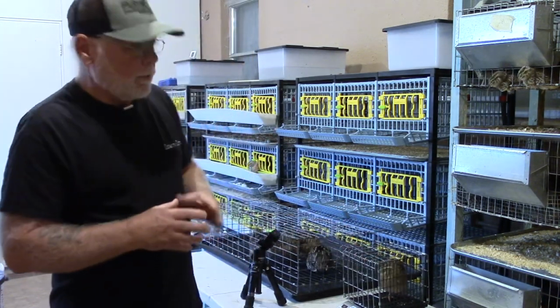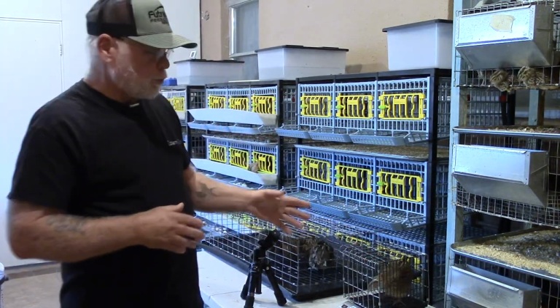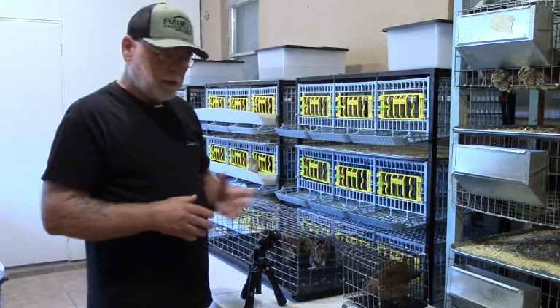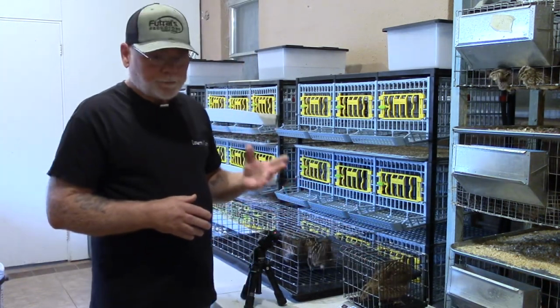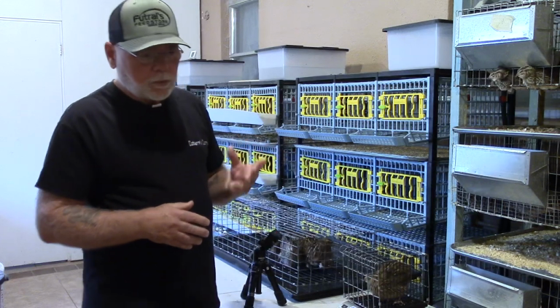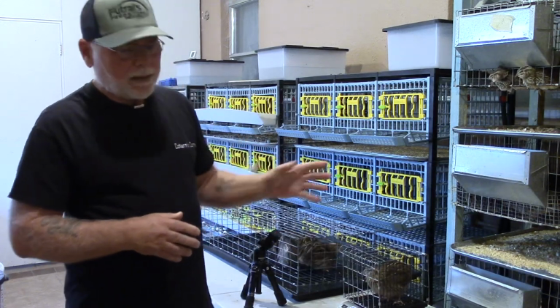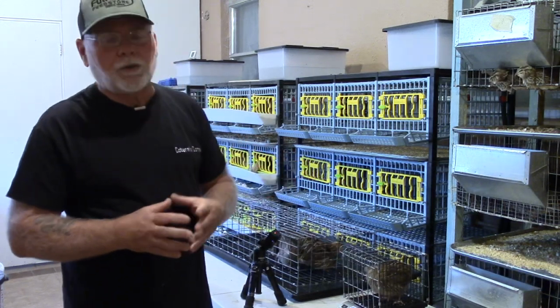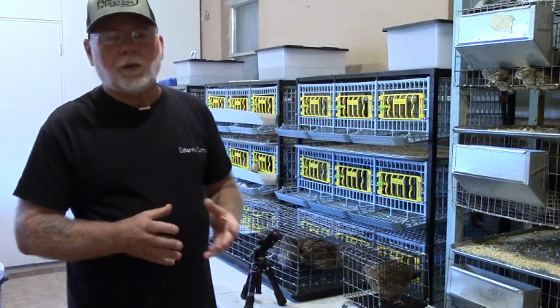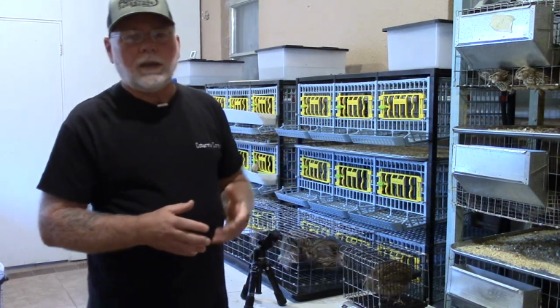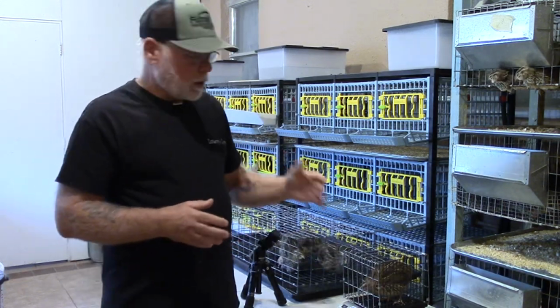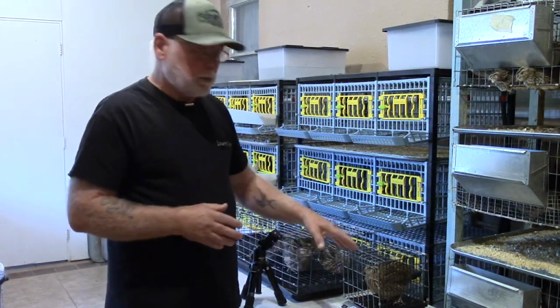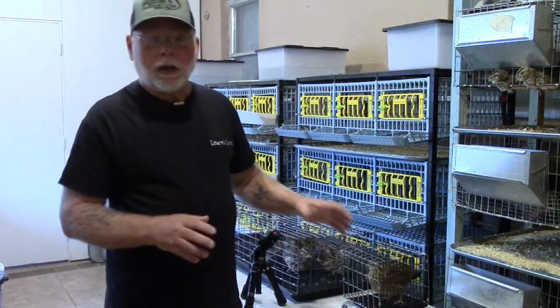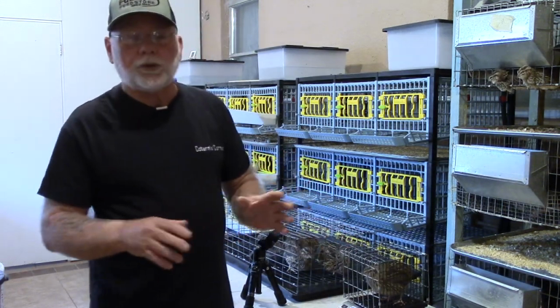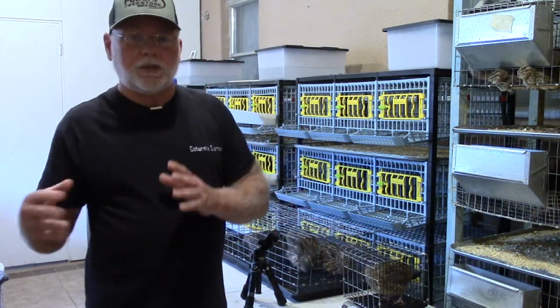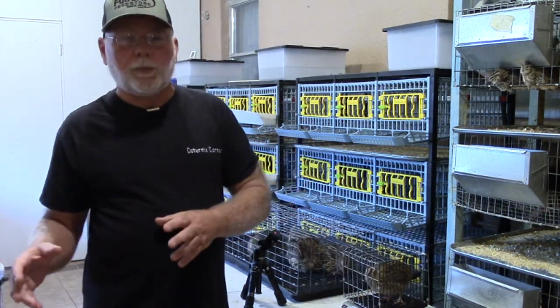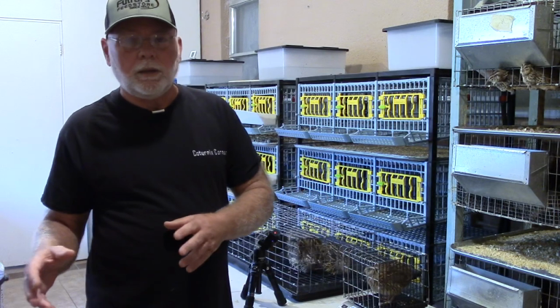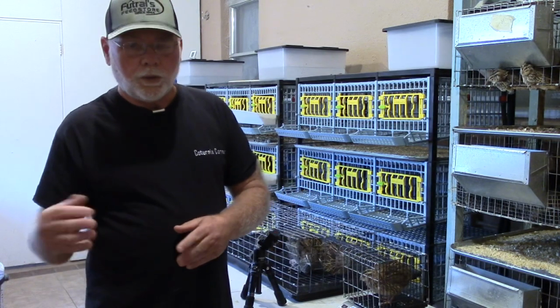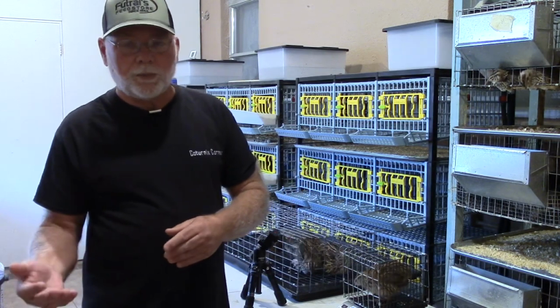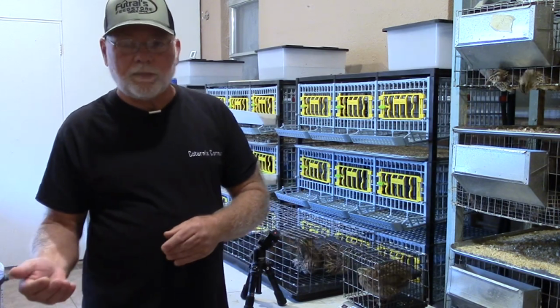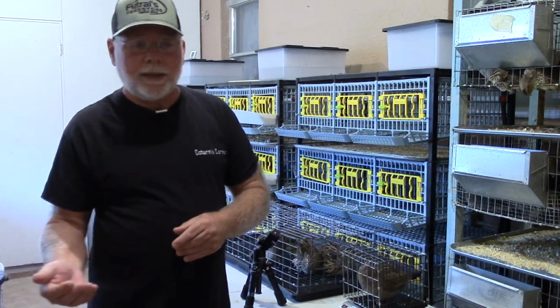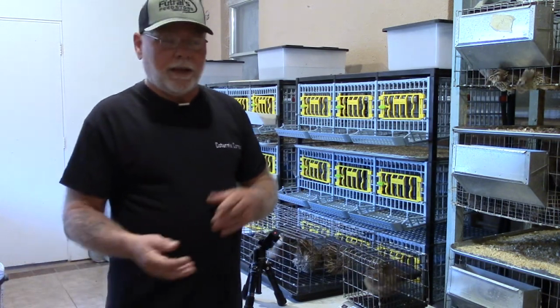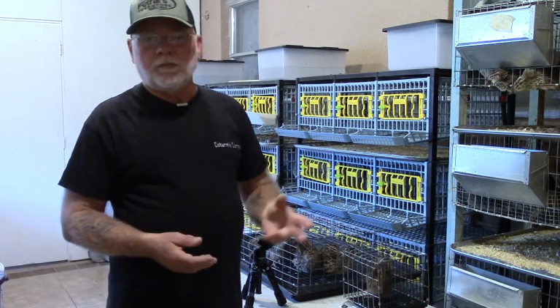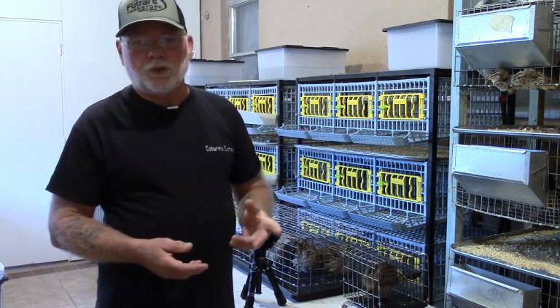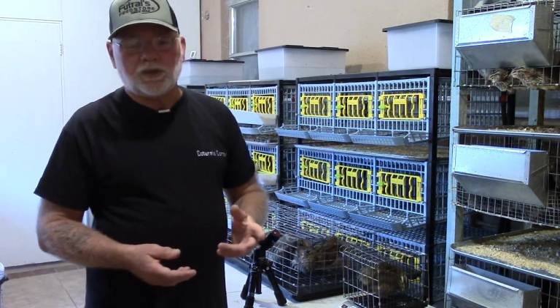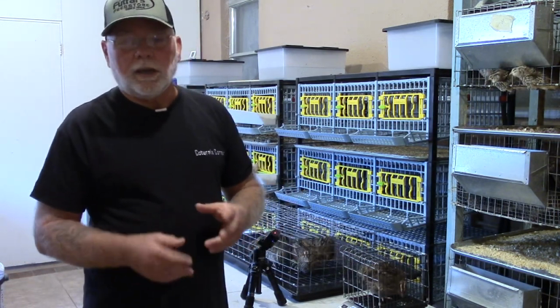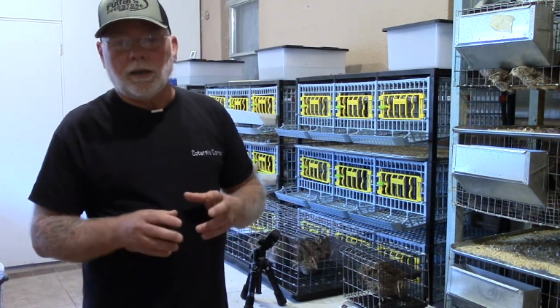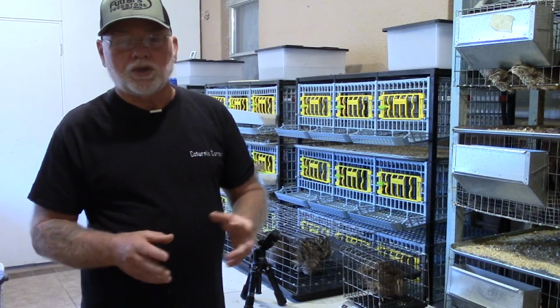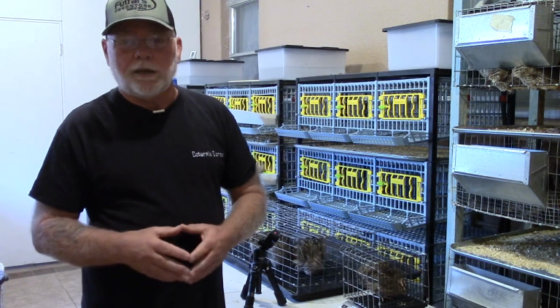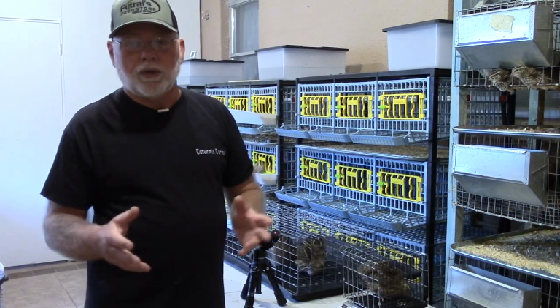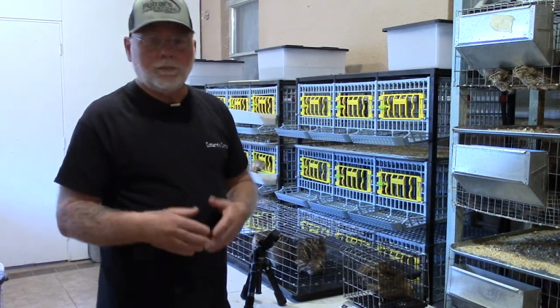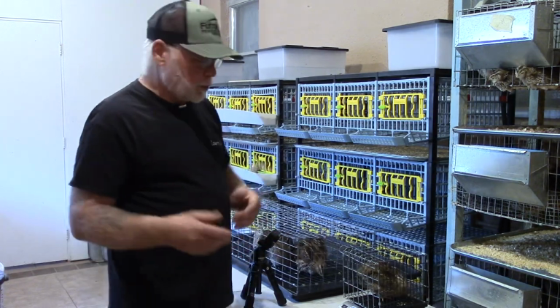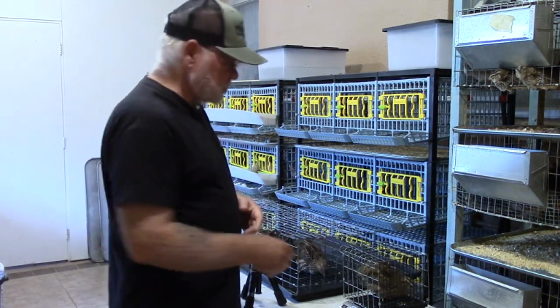So she is most likely going to get culled. What I'll probably do is not cull her right away, but put her in a separate pen with all the other birds that didn't make weight. Then I'll give them another two weeks and go ahead and butcher them out for personal consumption.